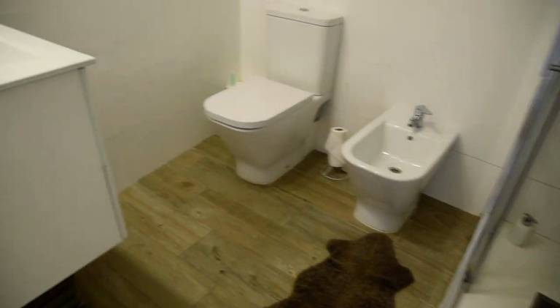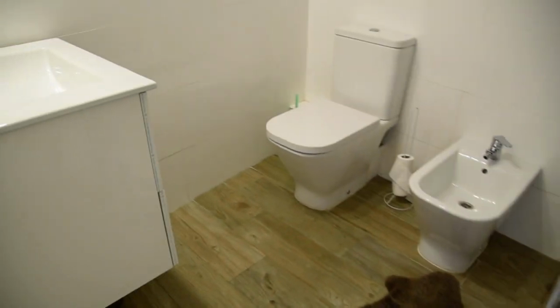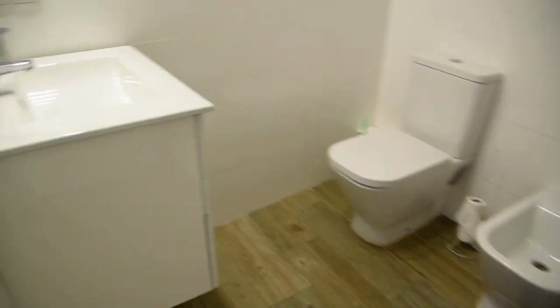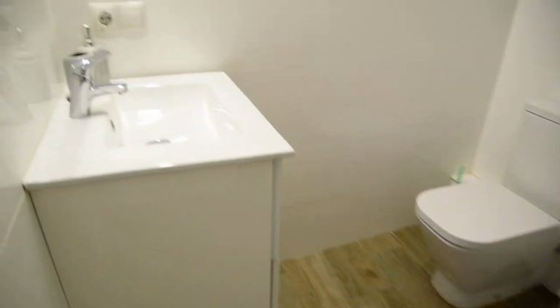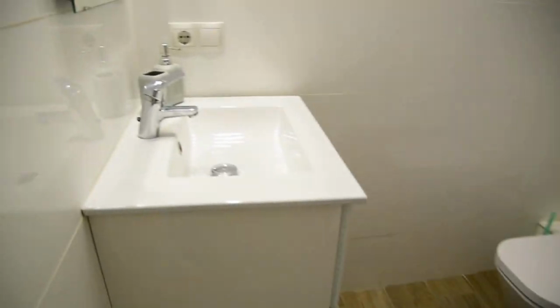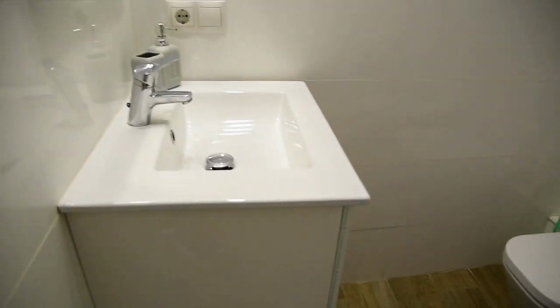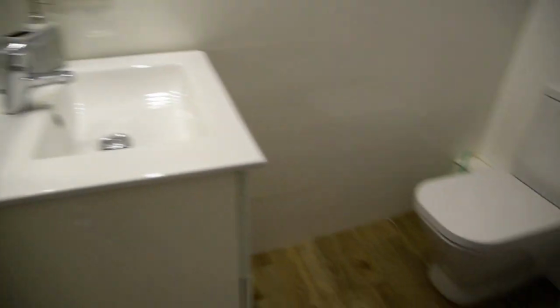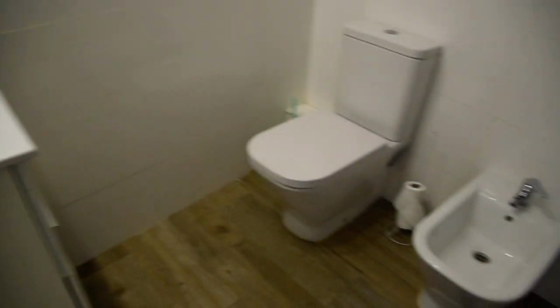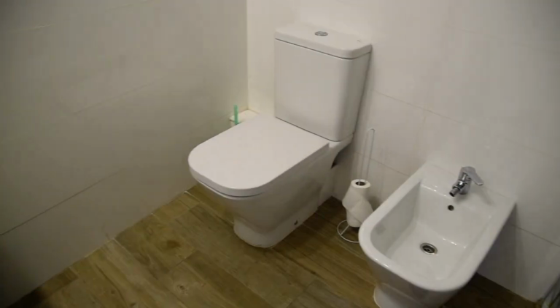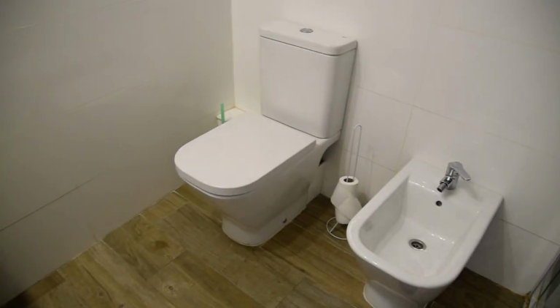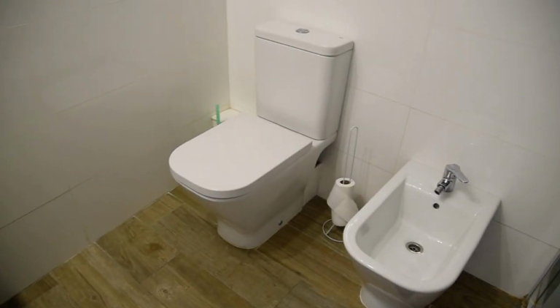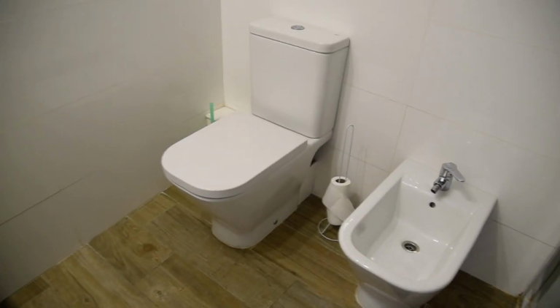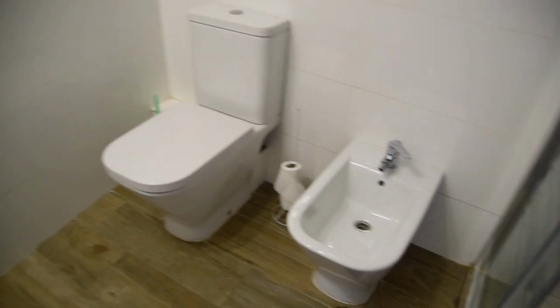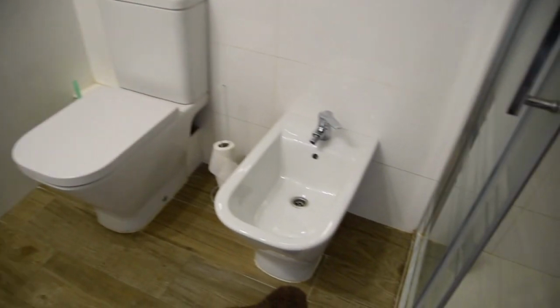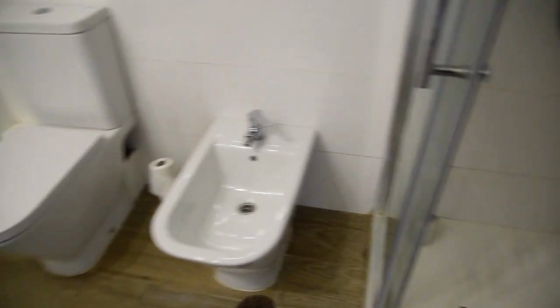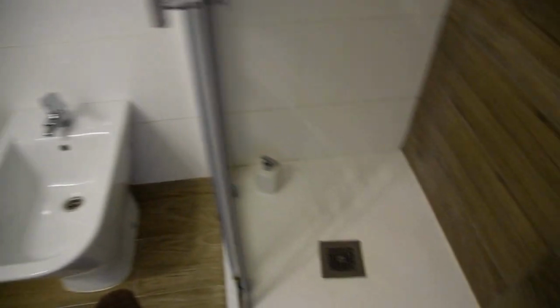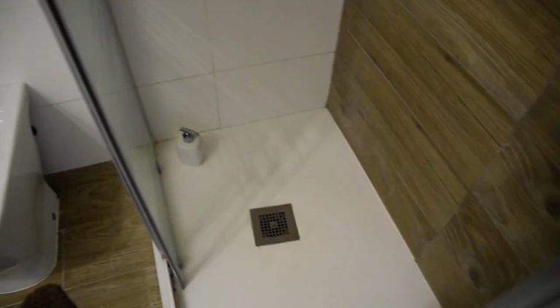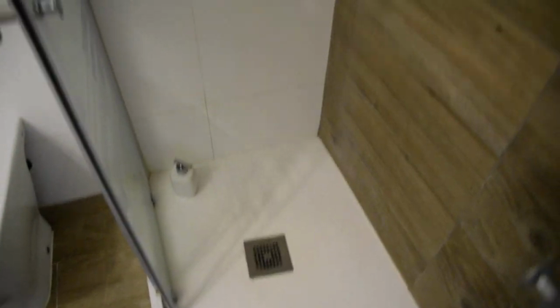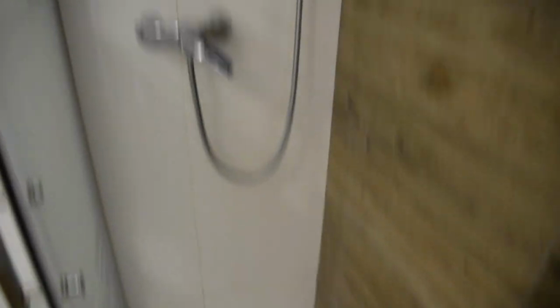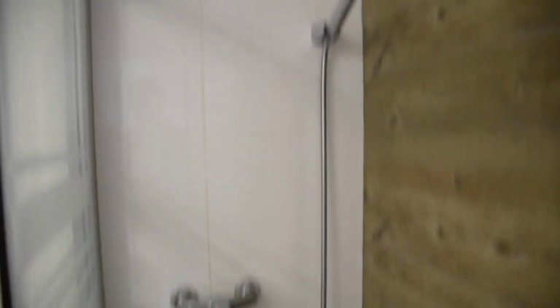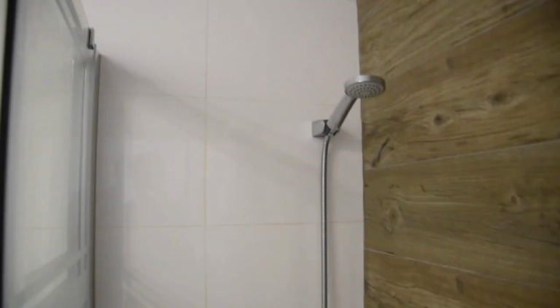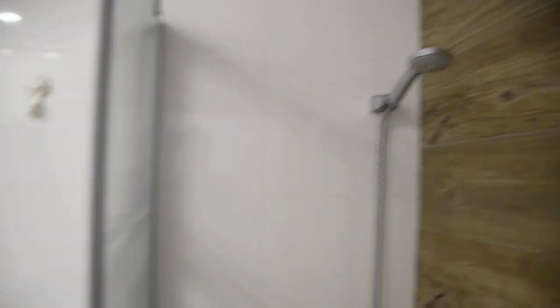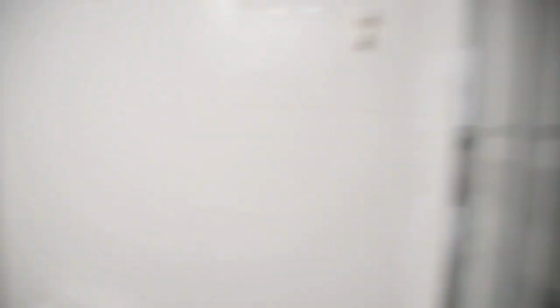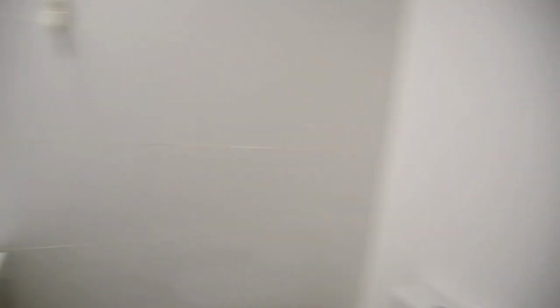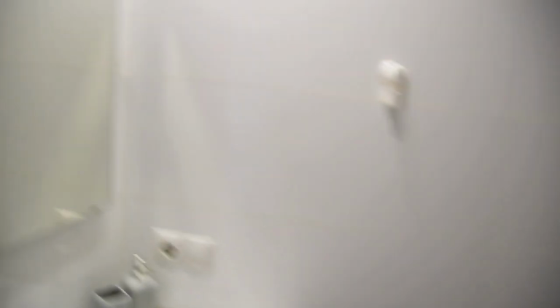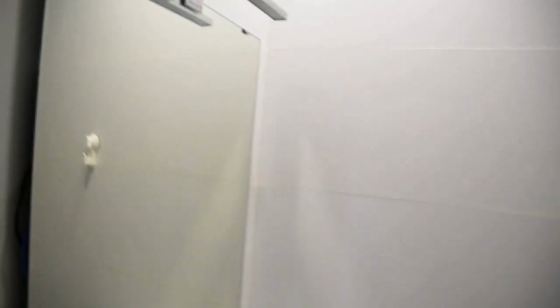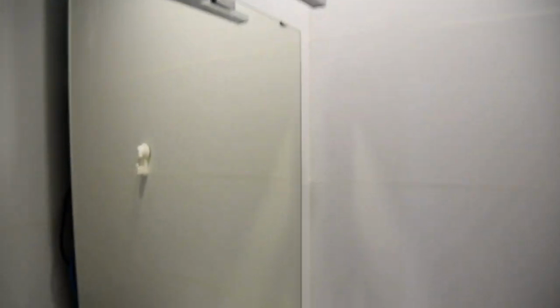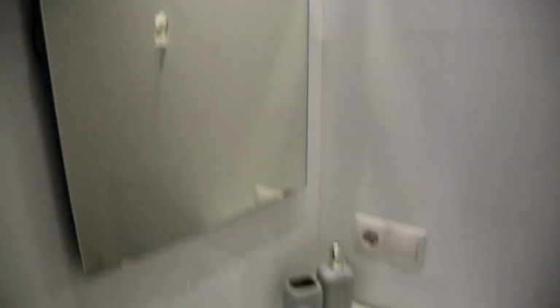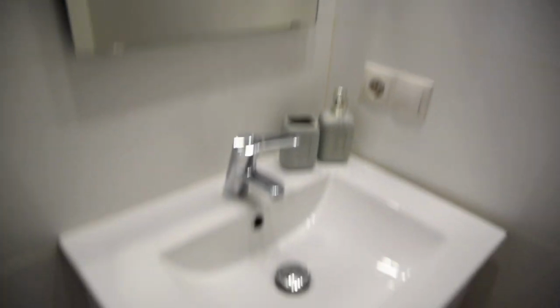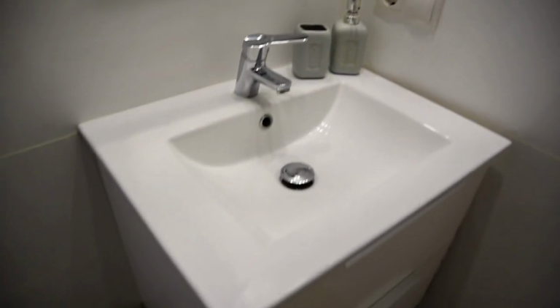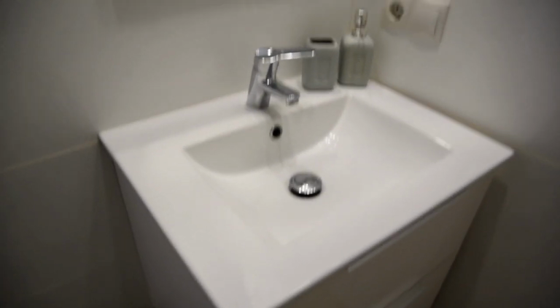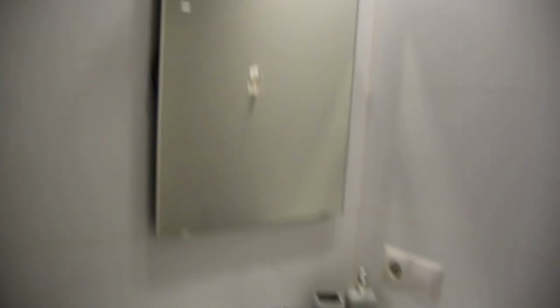As you can see it's spacious. There is a toilet, bidet, a really nice shower, and here a sink with the mirror.